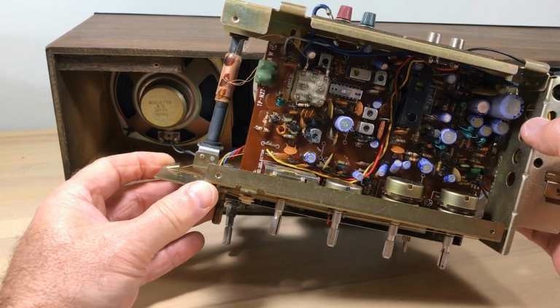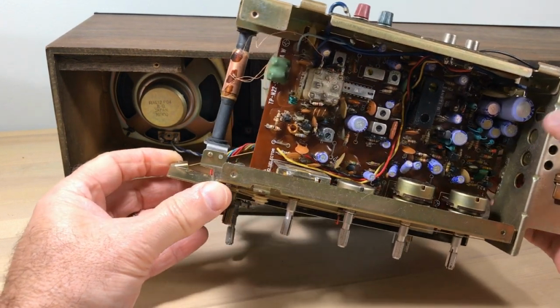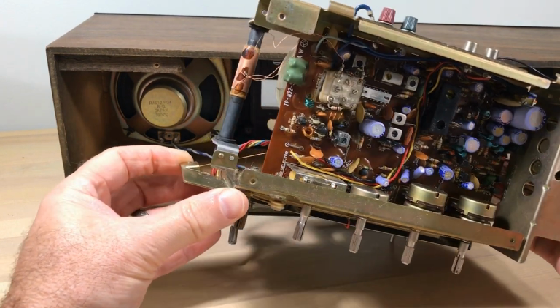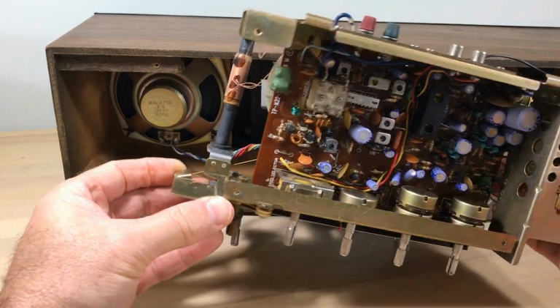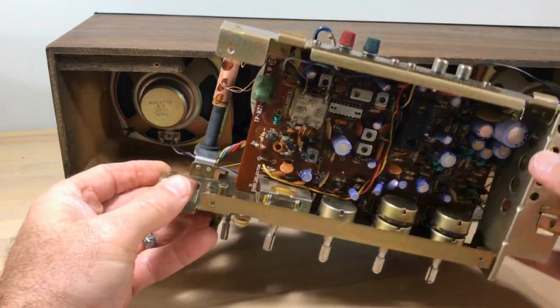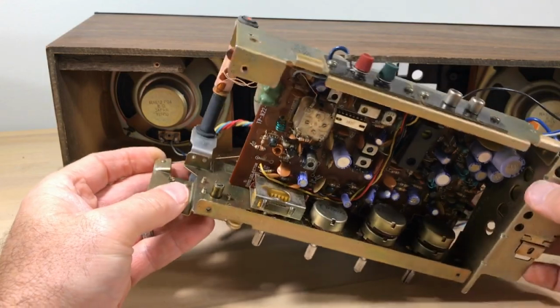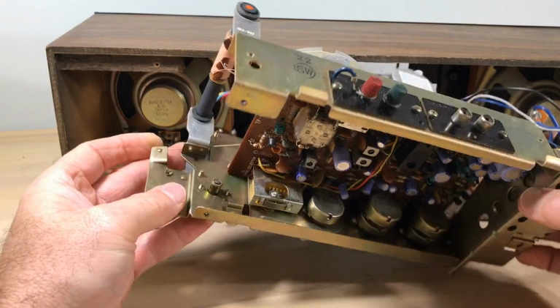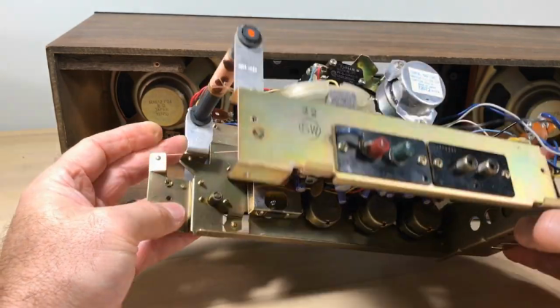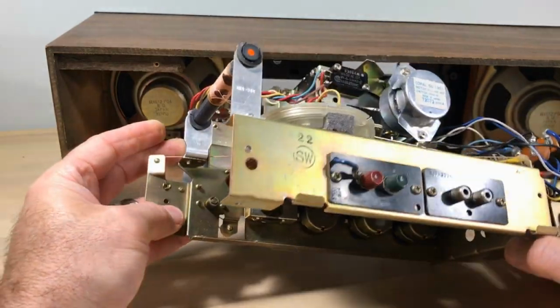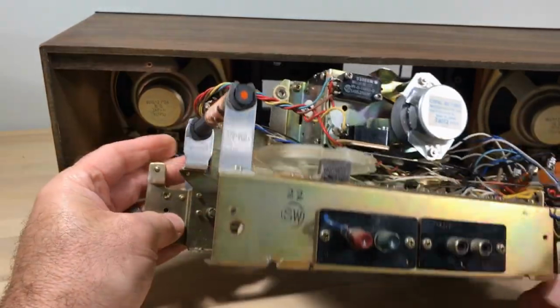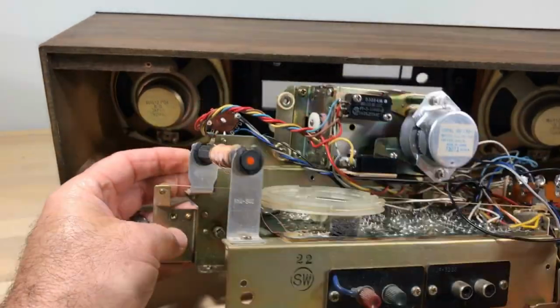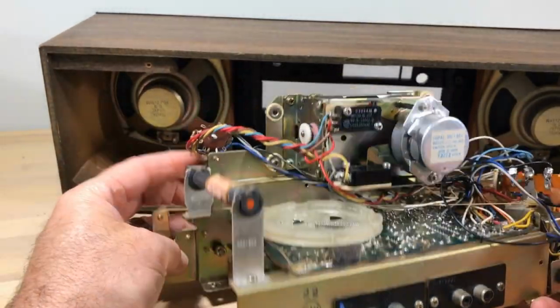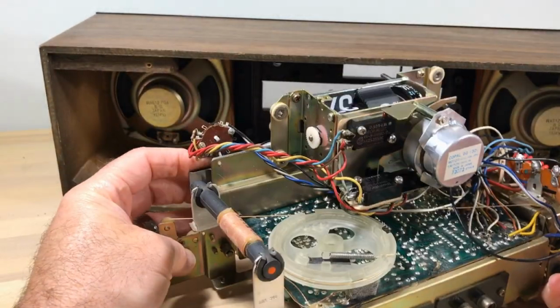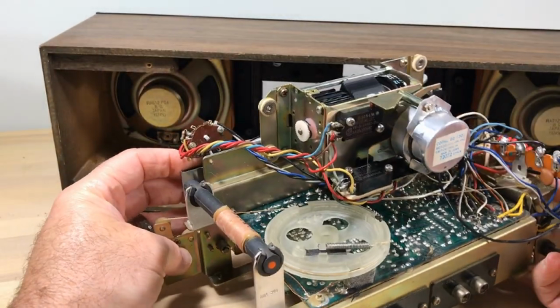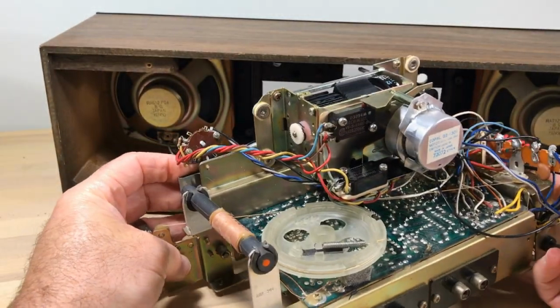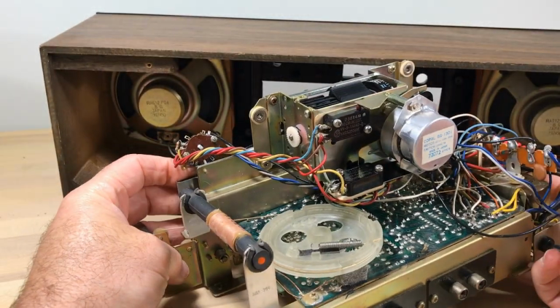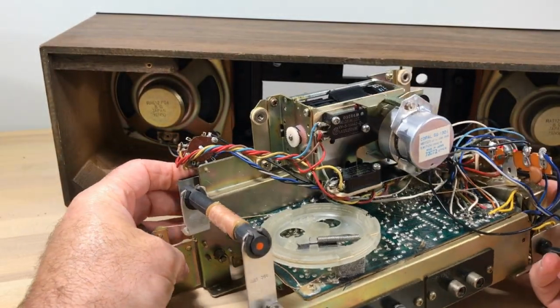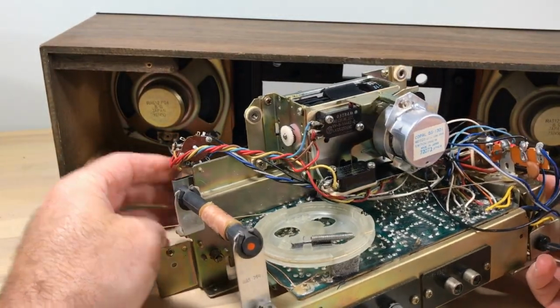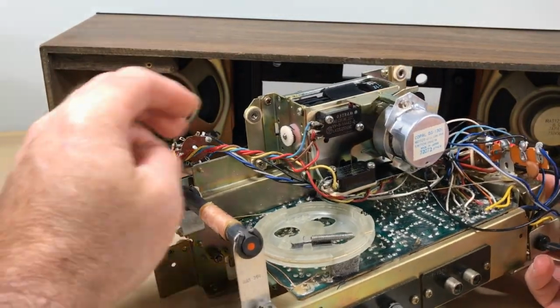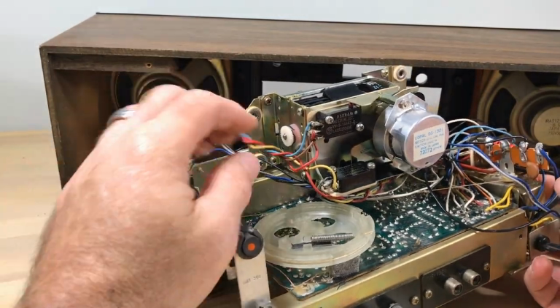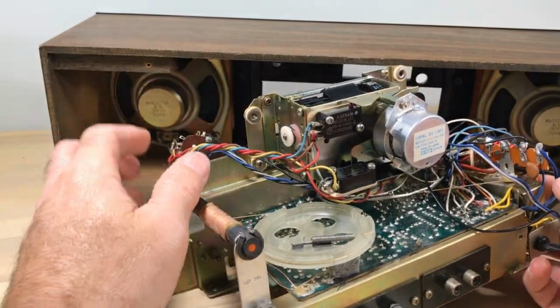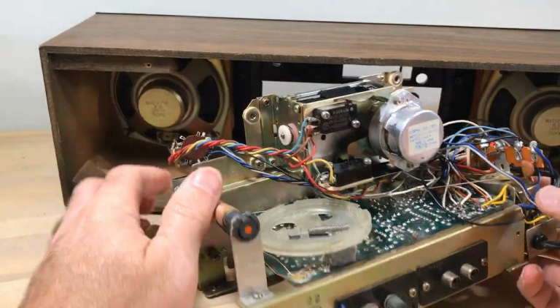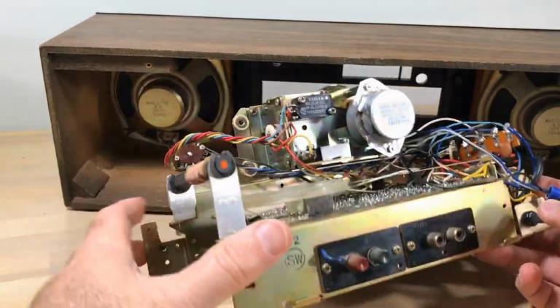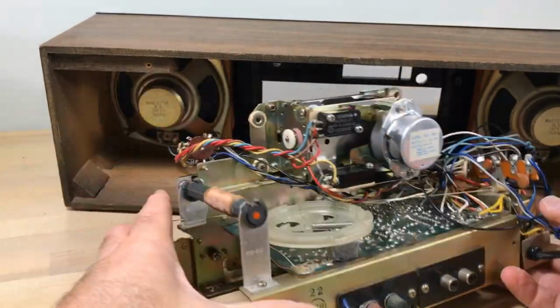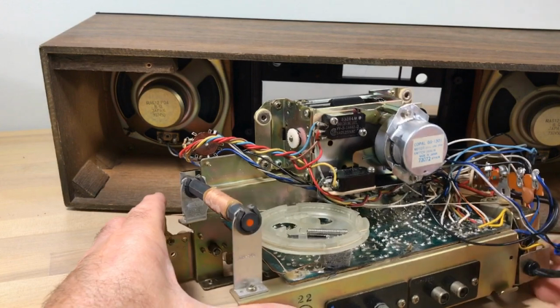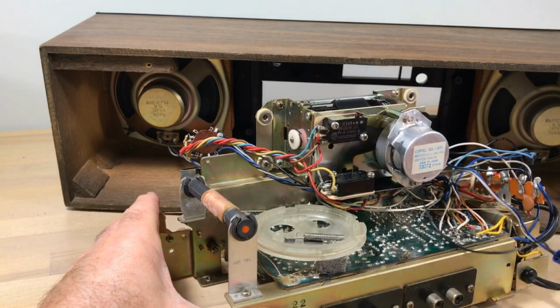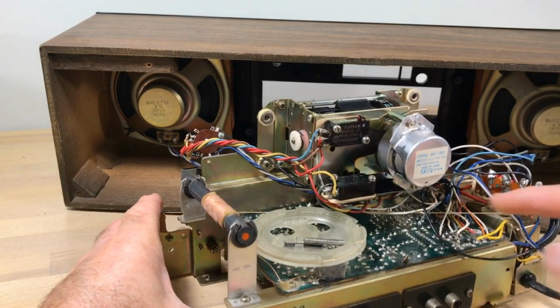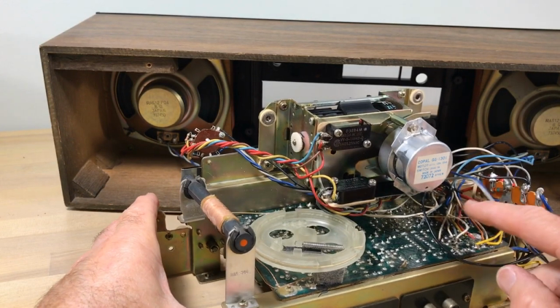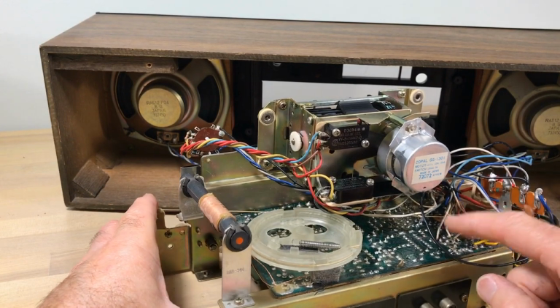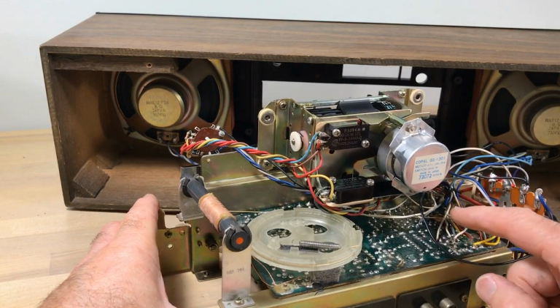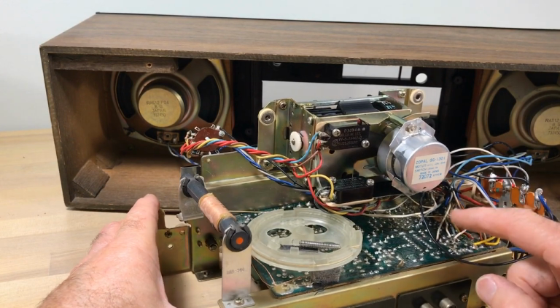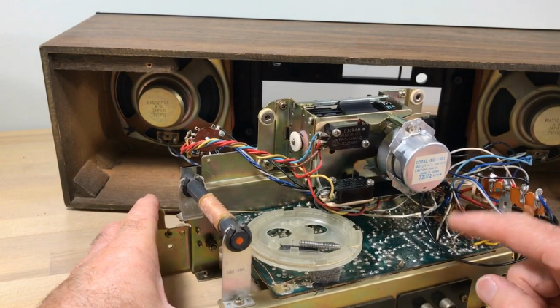Like I said, this thing has taken a lot of my time, and it's mostly because of the mechanism — the flip clock mechanism.